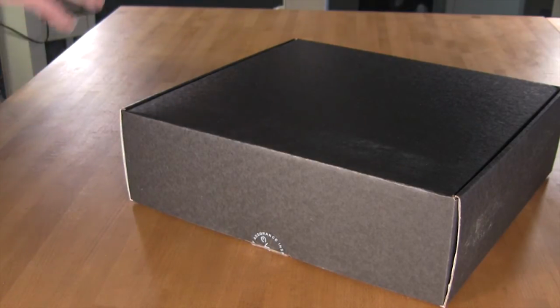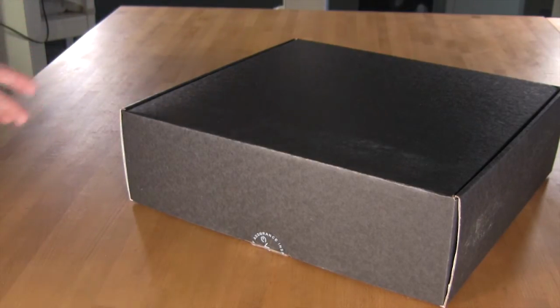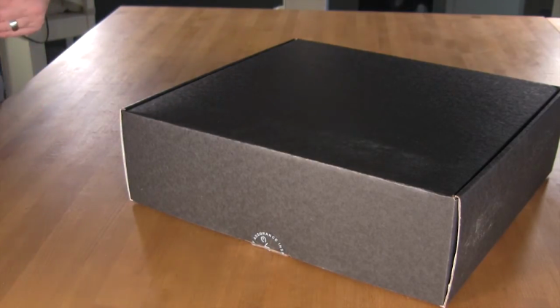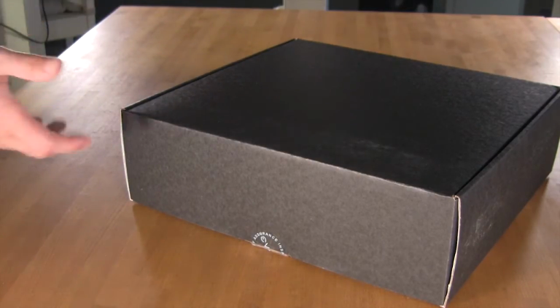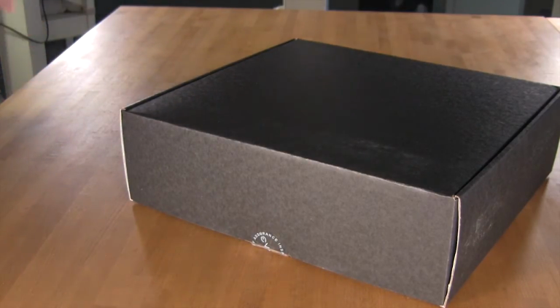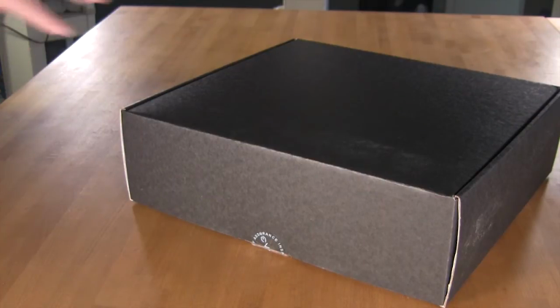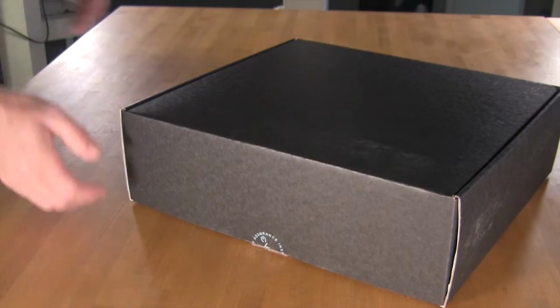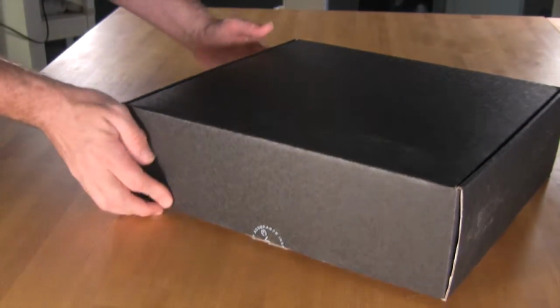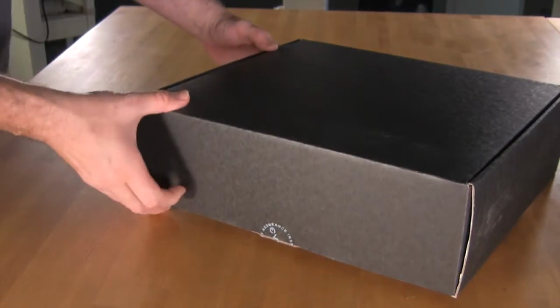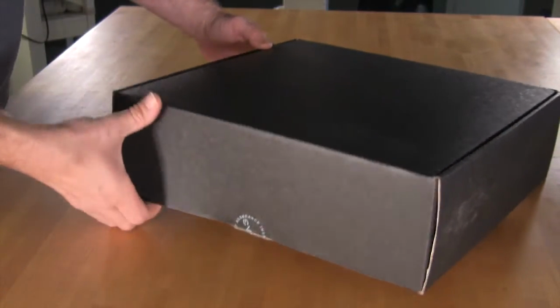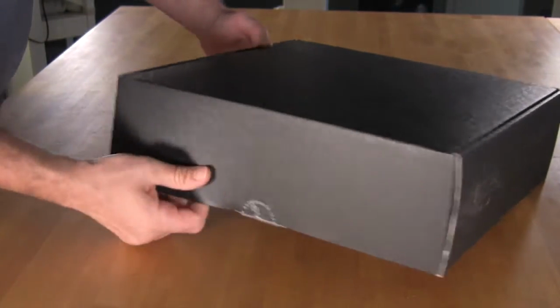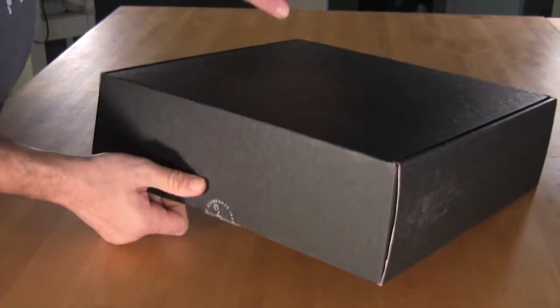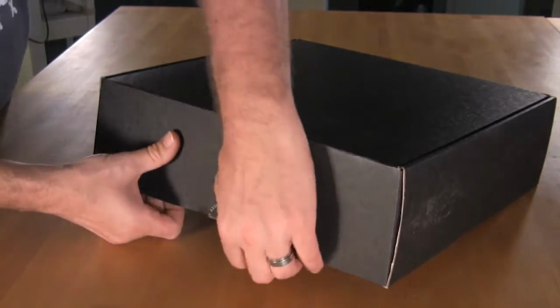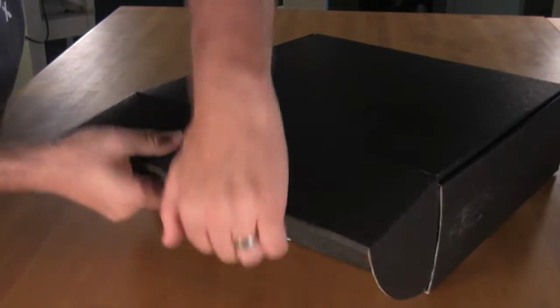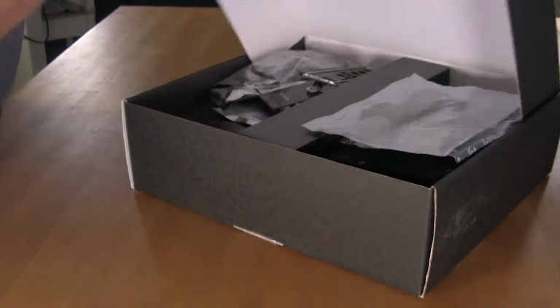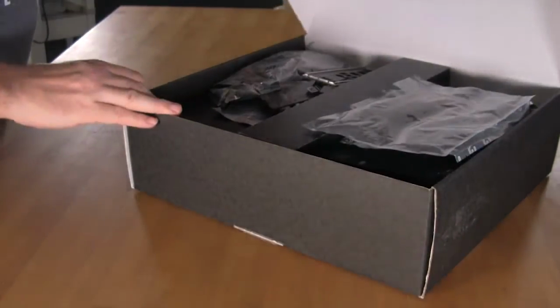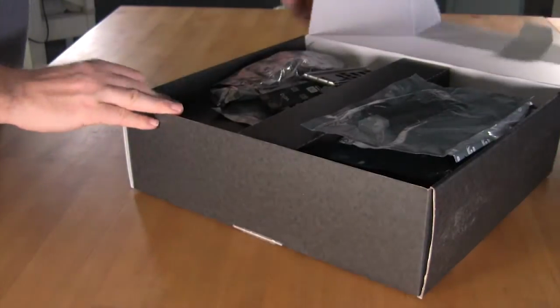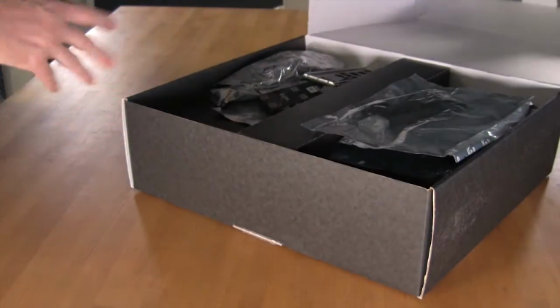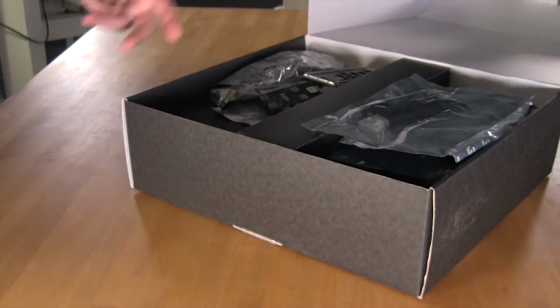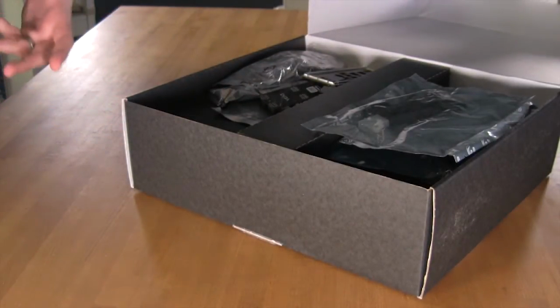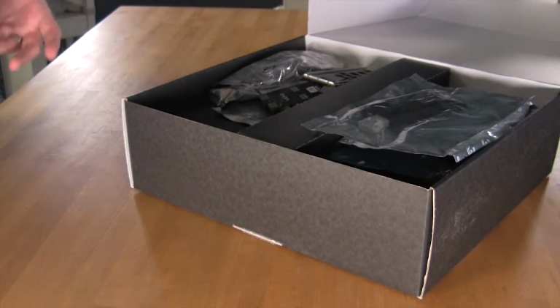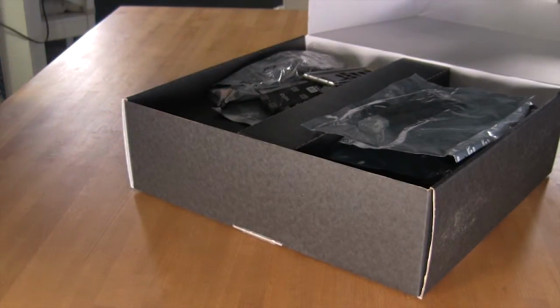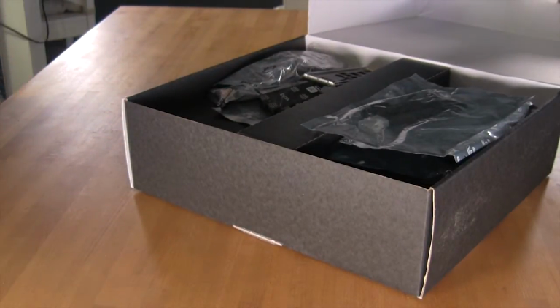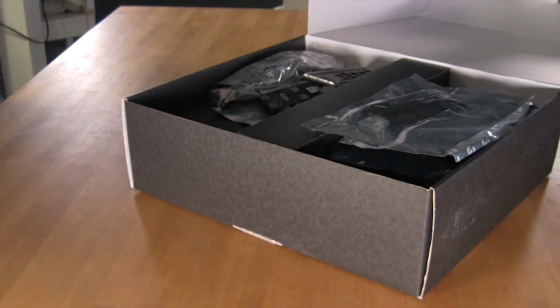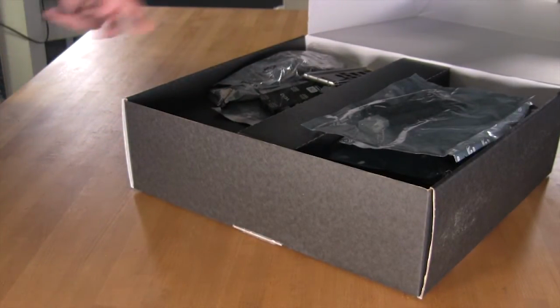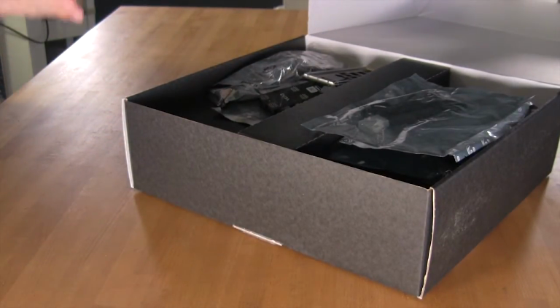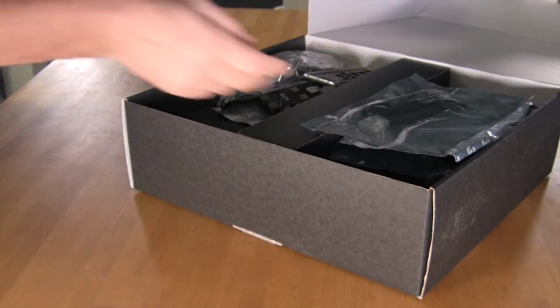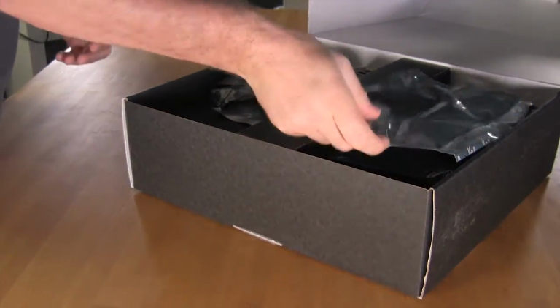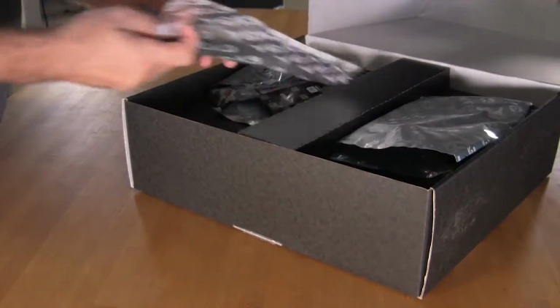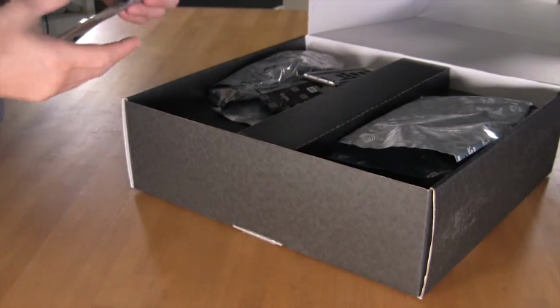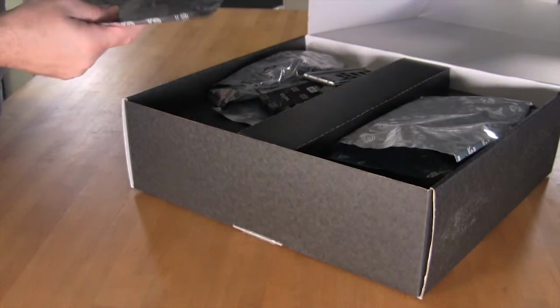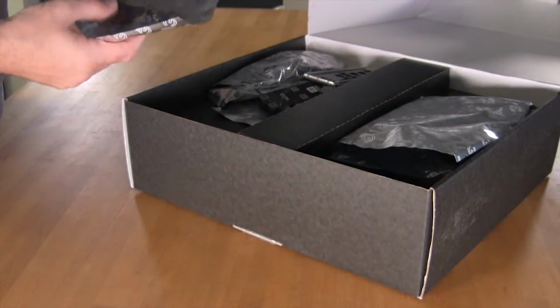If you click on the link below, you'll be able to go to our website and take a look at the actual write-up on our page and see some of what the box will look like. Inside the box, this is a review unit, so some of this stuff has been used before — it's not really a big deal. It's going to give you an indication of what you are going to get.